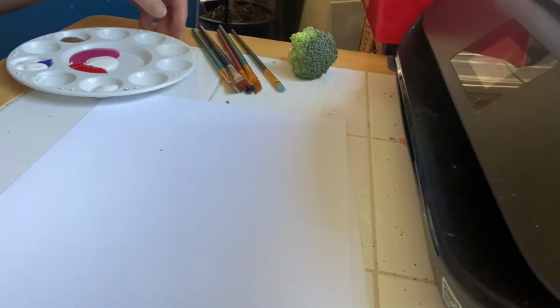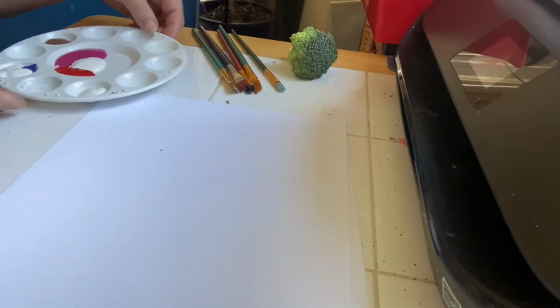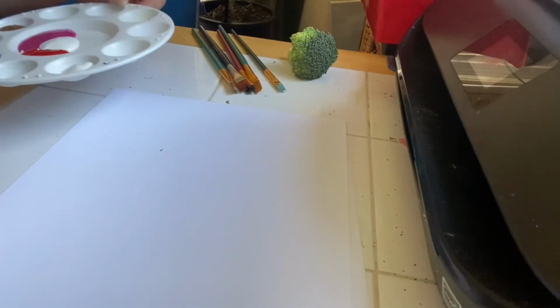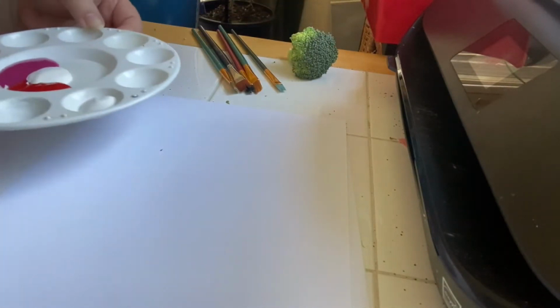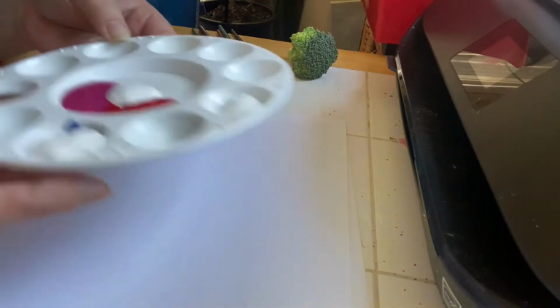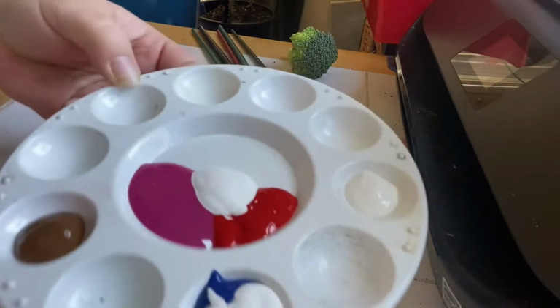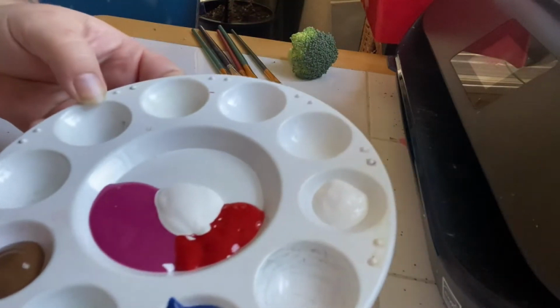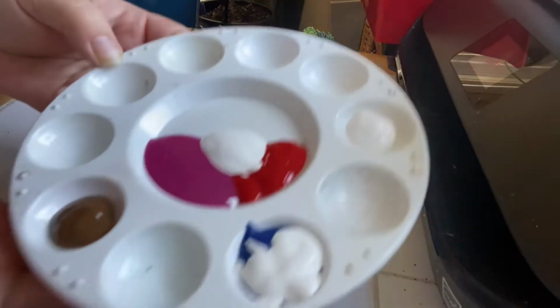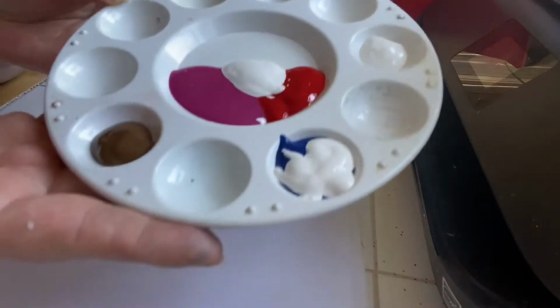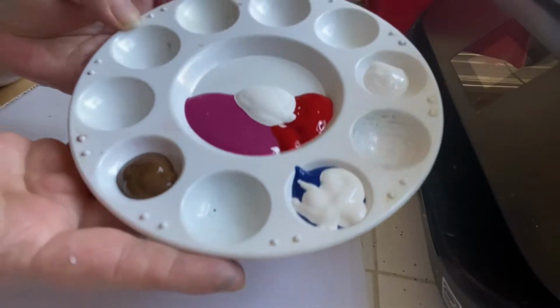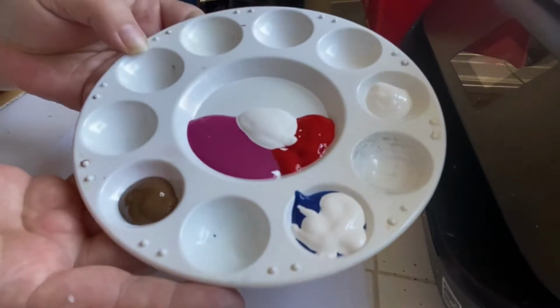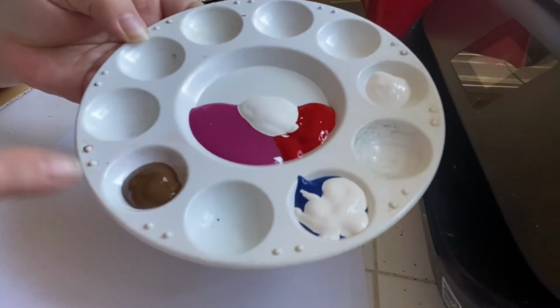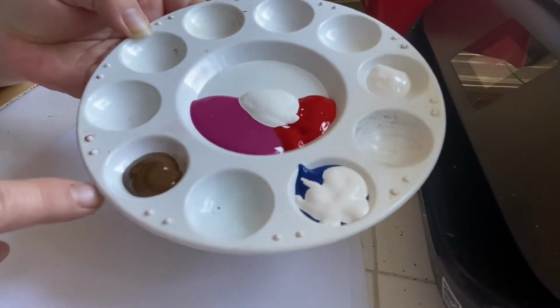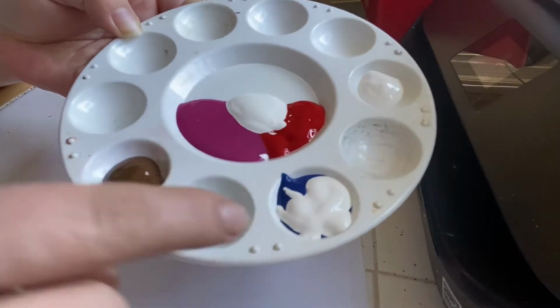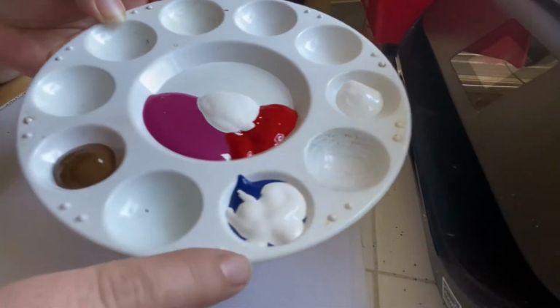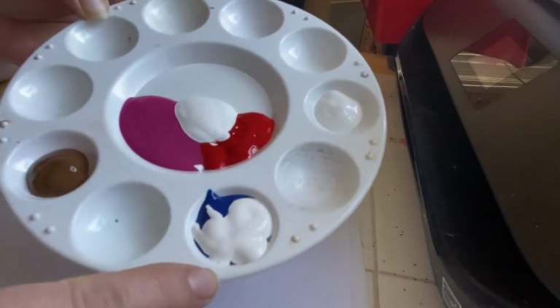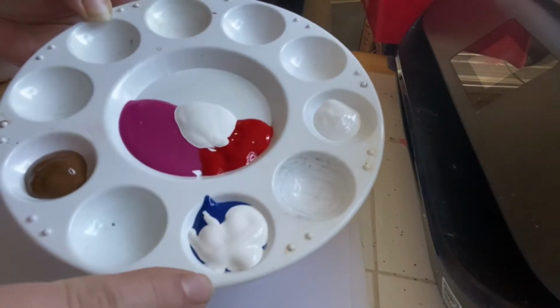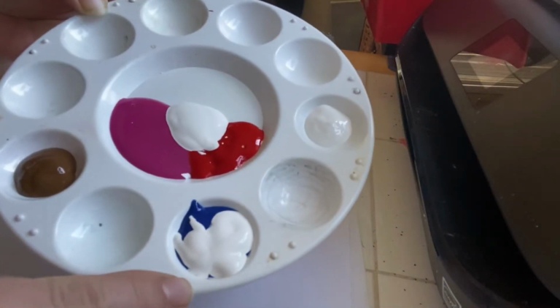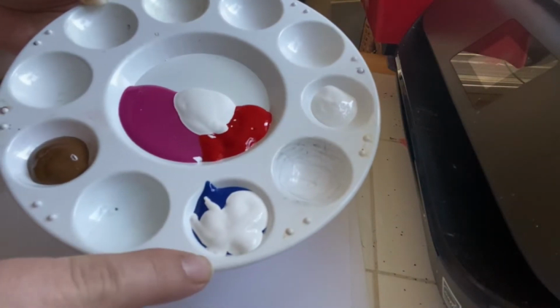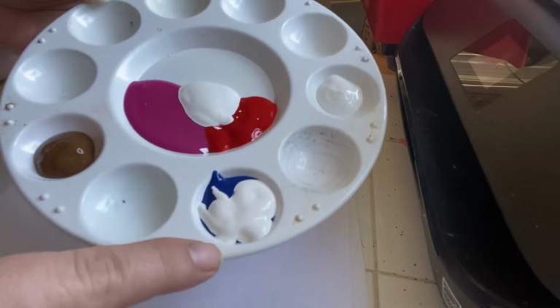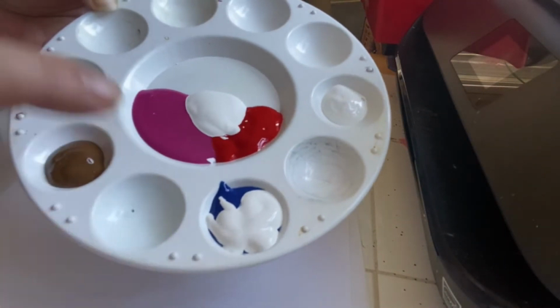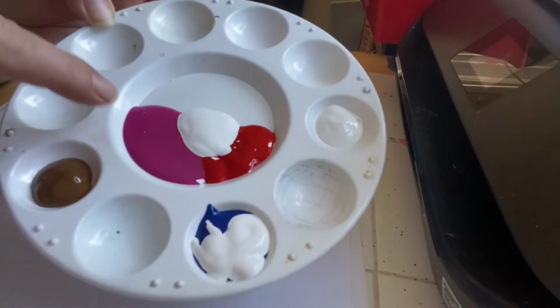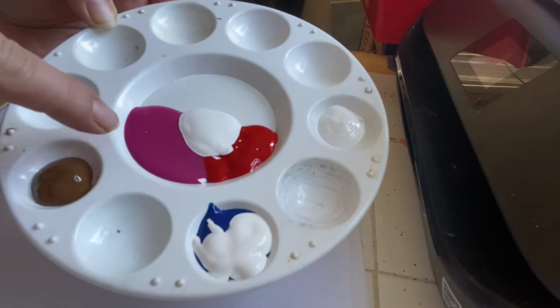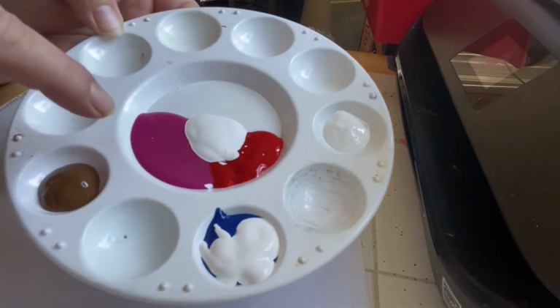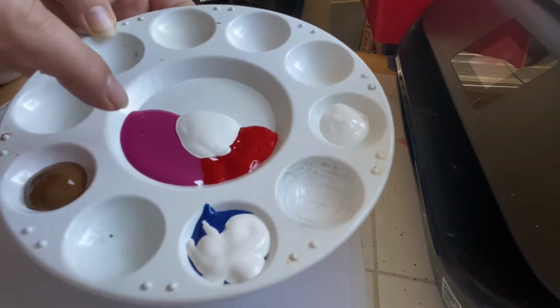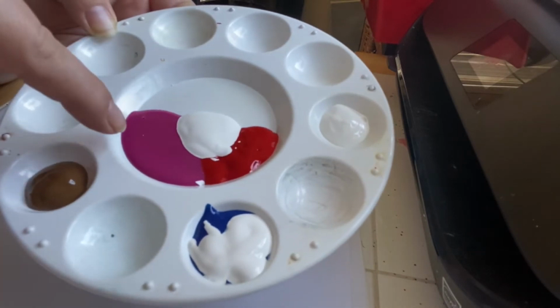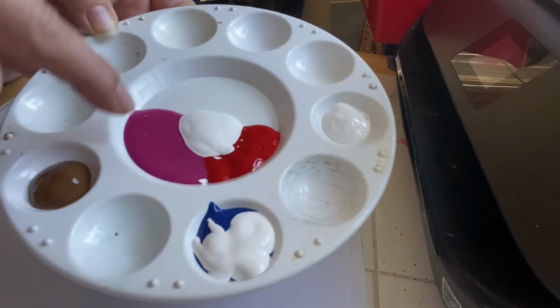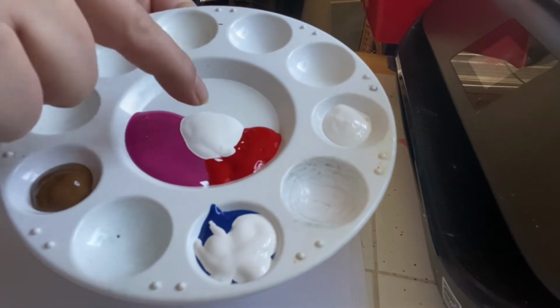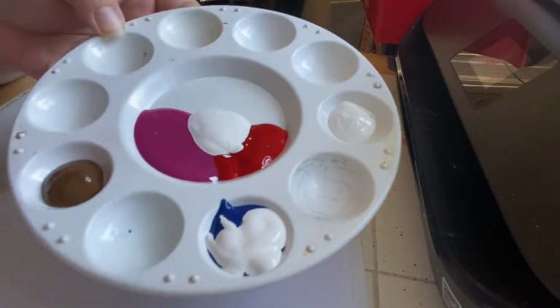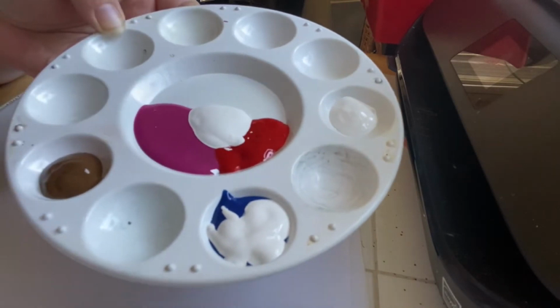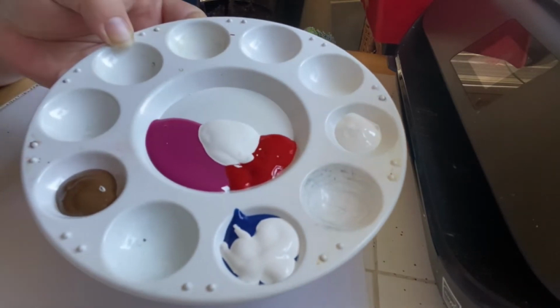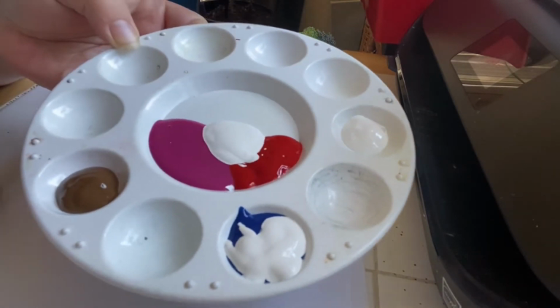What you need for this is a piece of broccoli and some paint. I have brown, I have blue and white that I'm going to mix together, and then I have pink, white, and red in the middle.